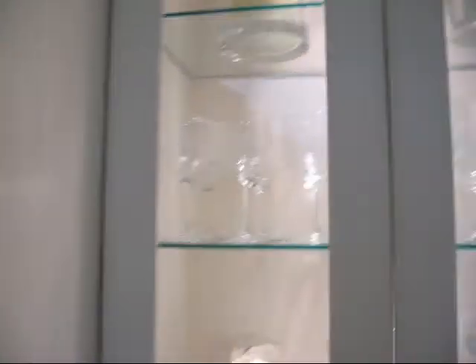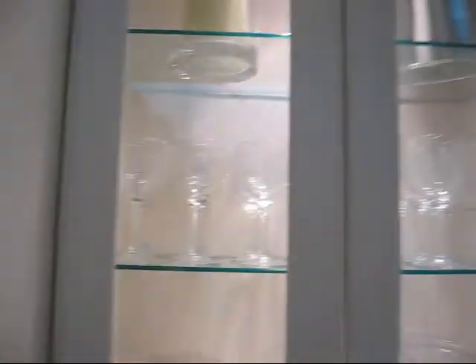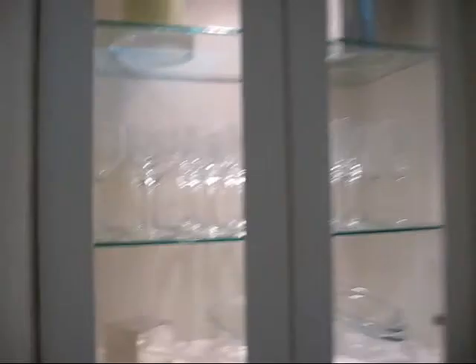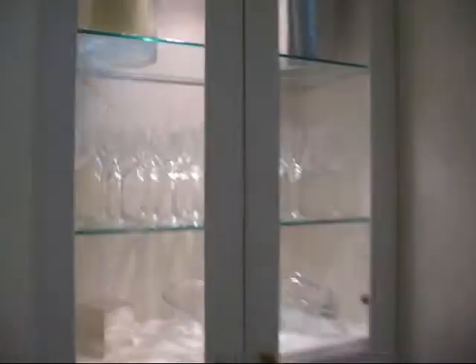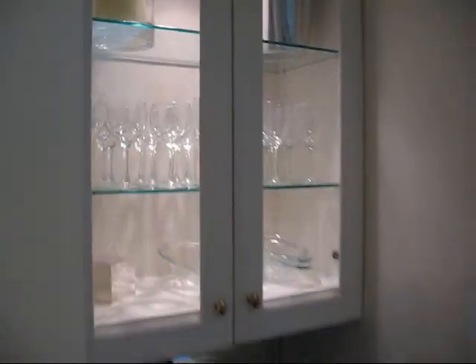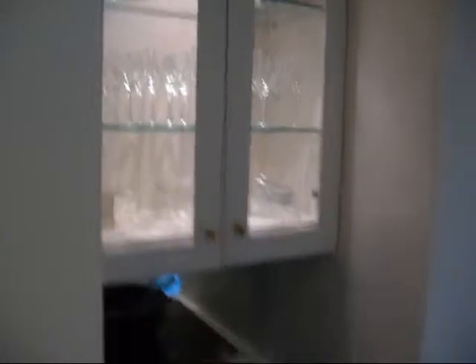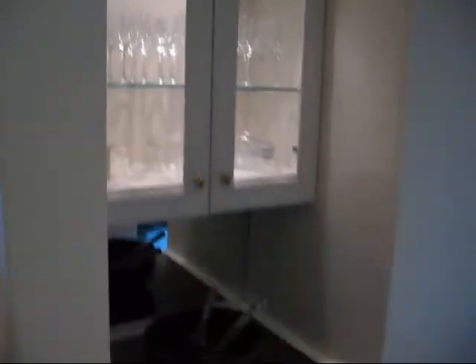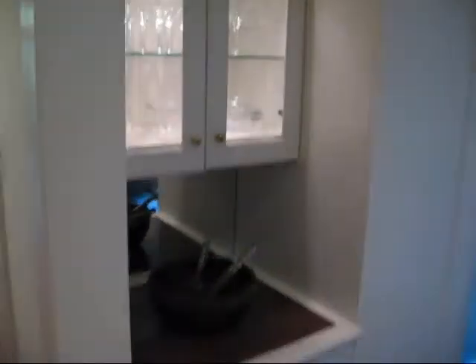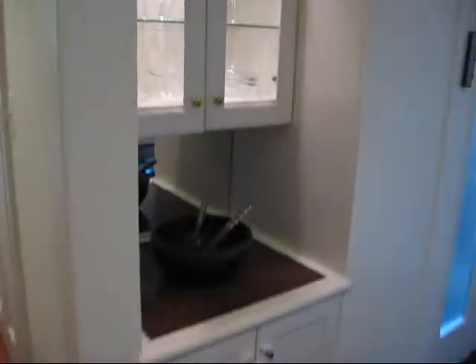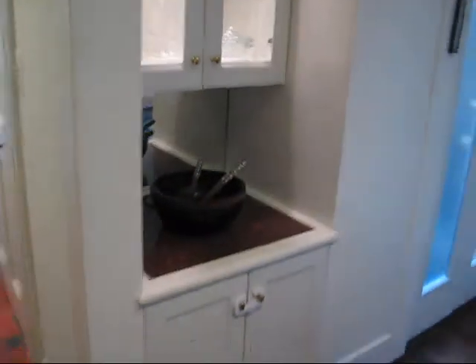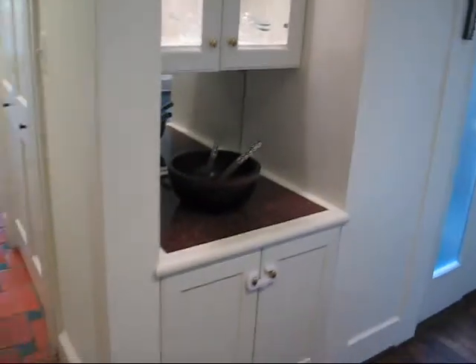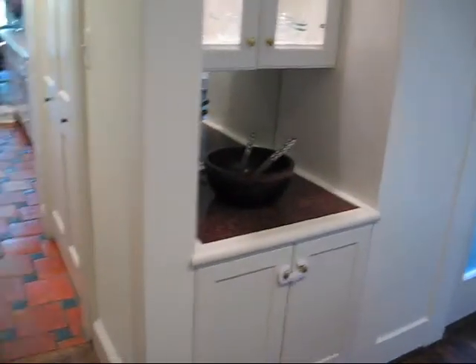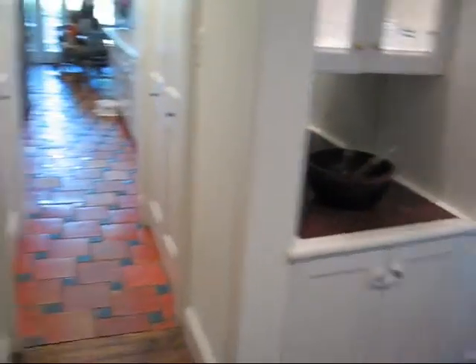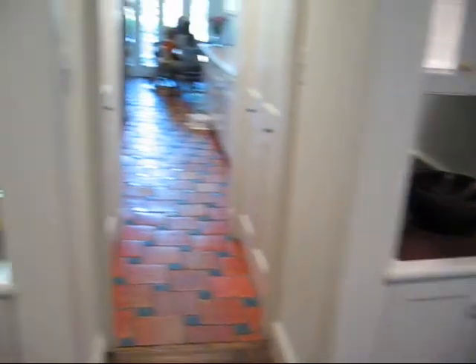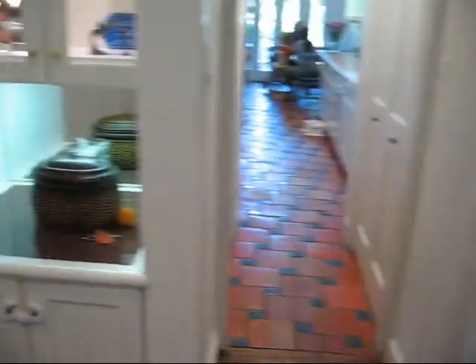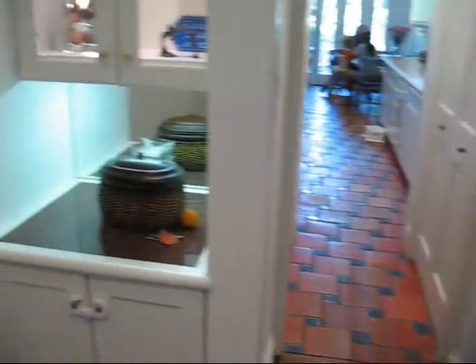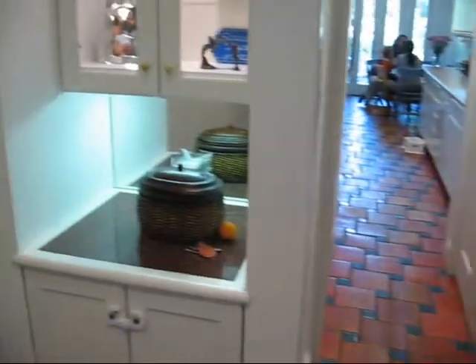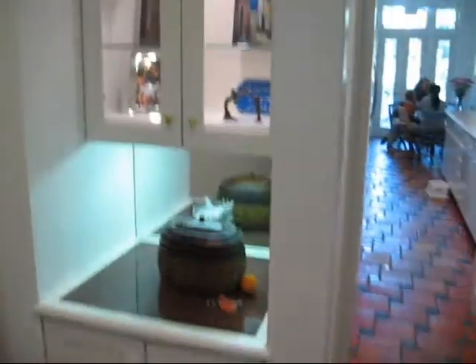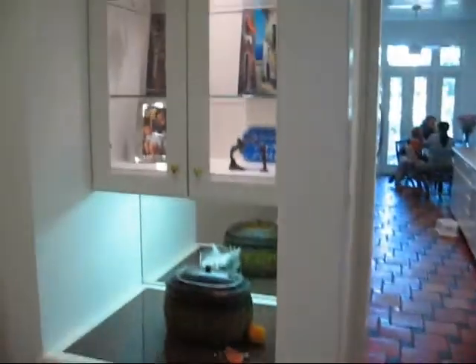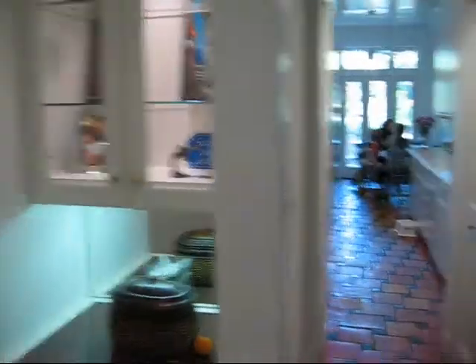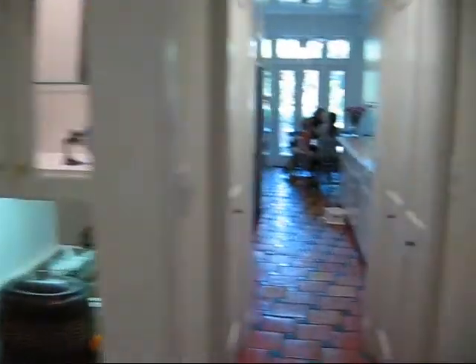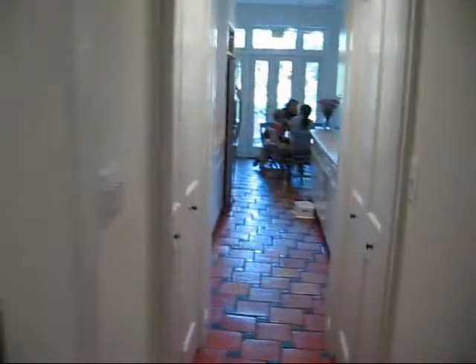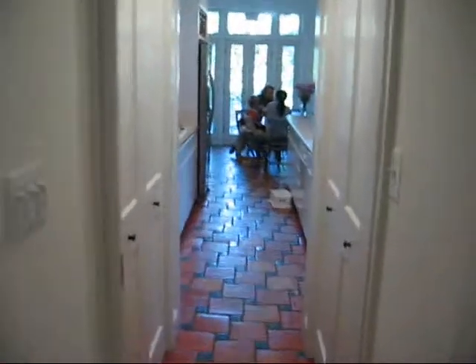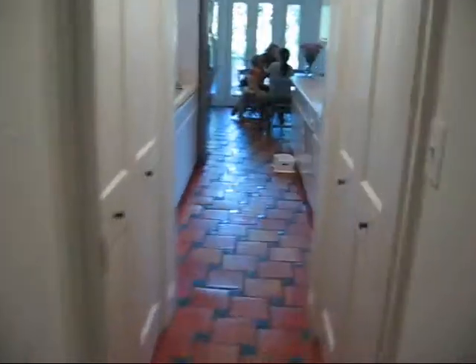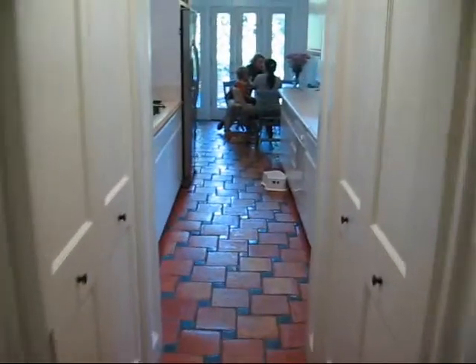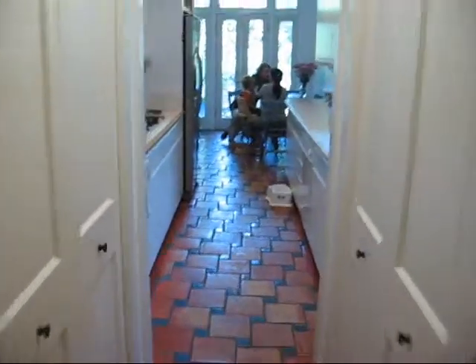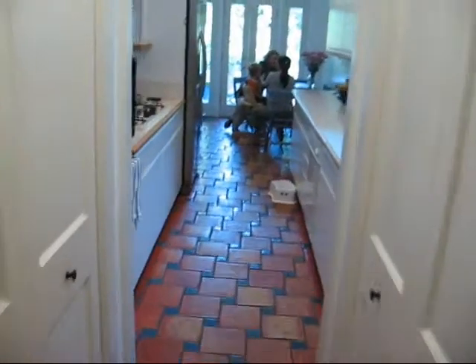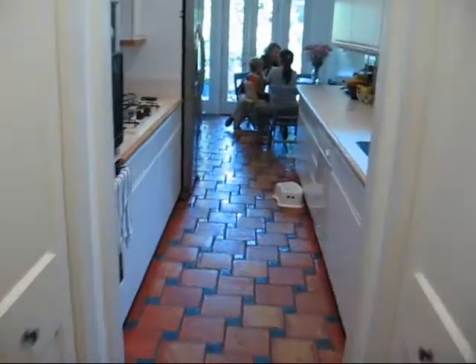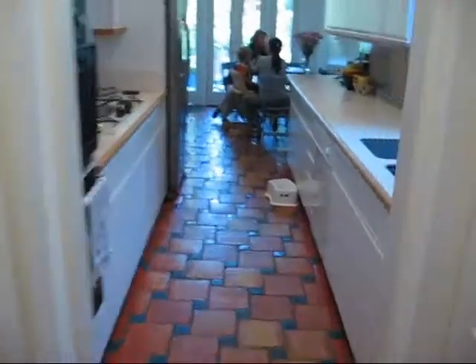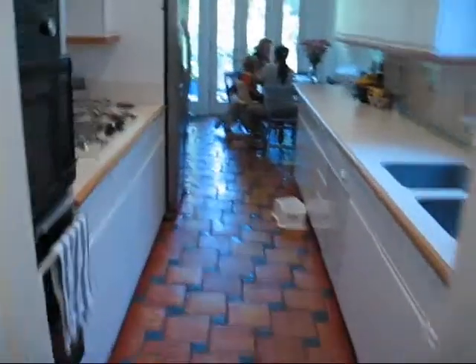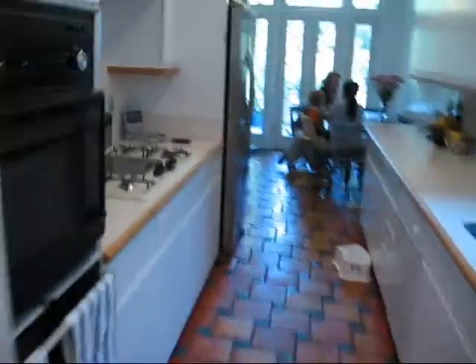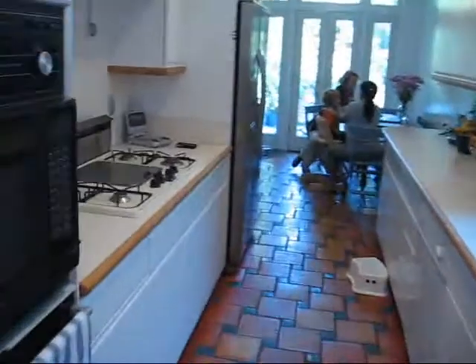Beautiful built-in cabinets on either side of the entry leading to the kitchen. Moving into the kitchen.